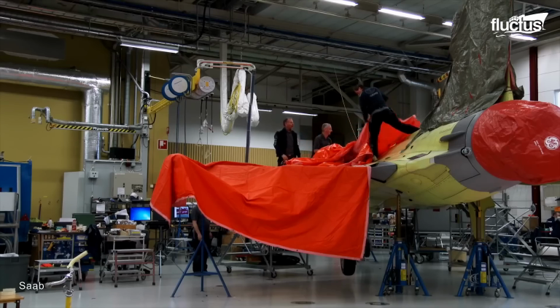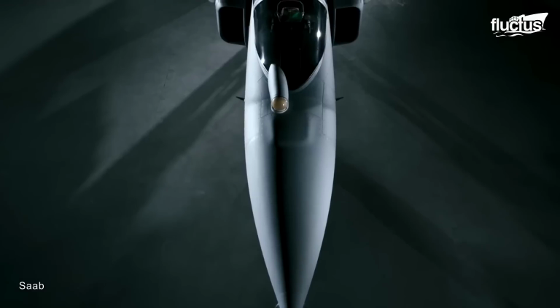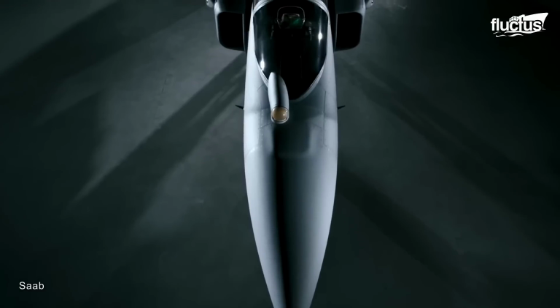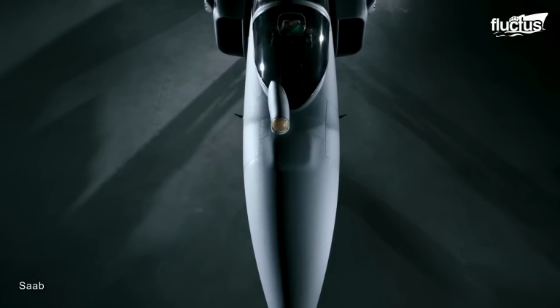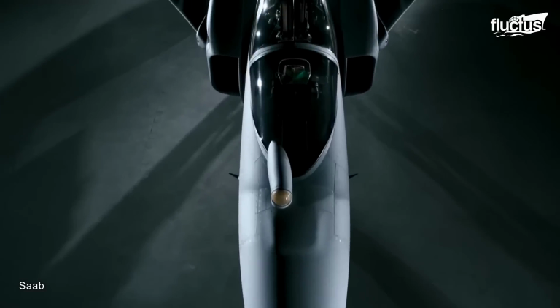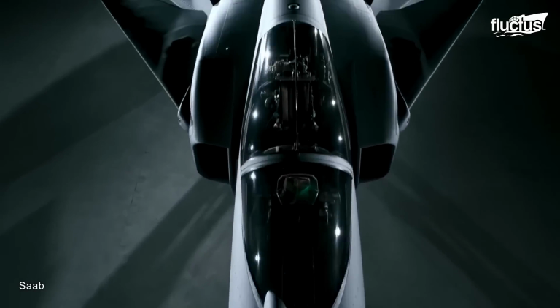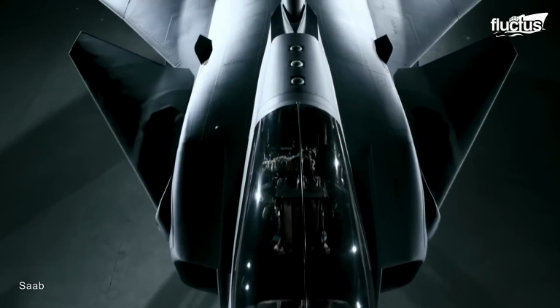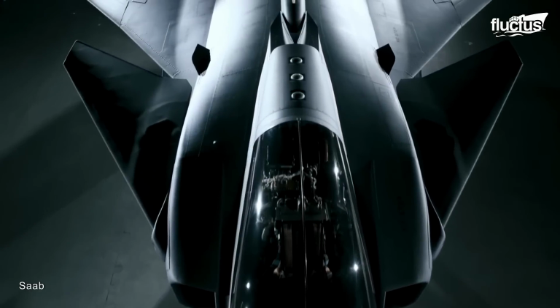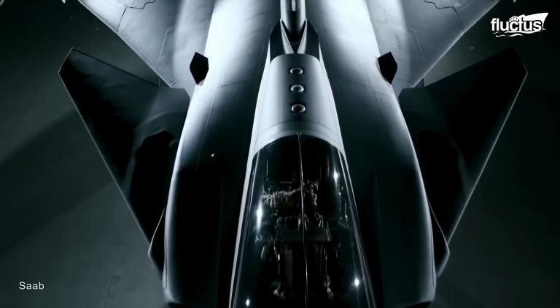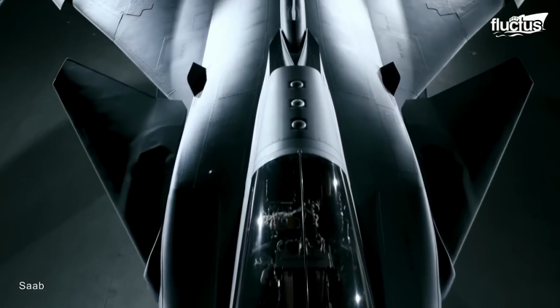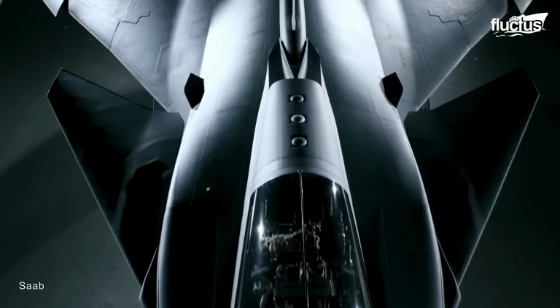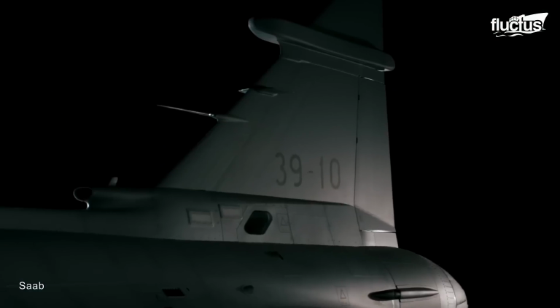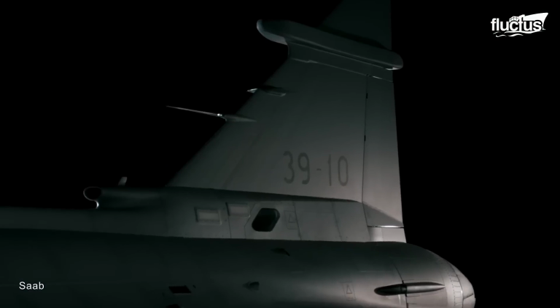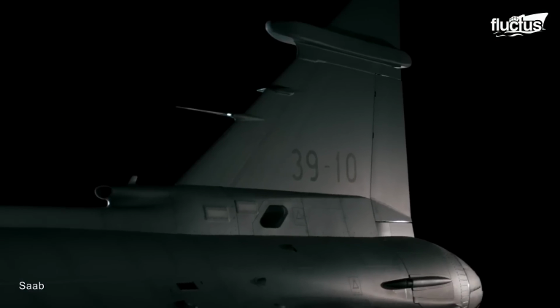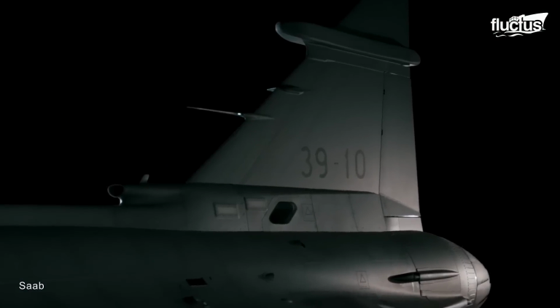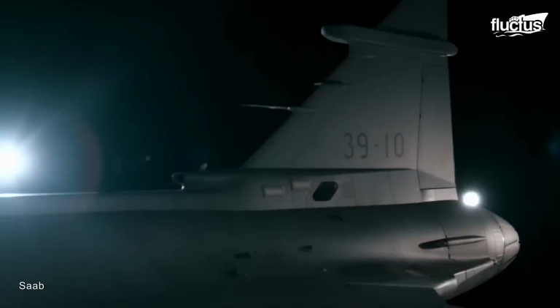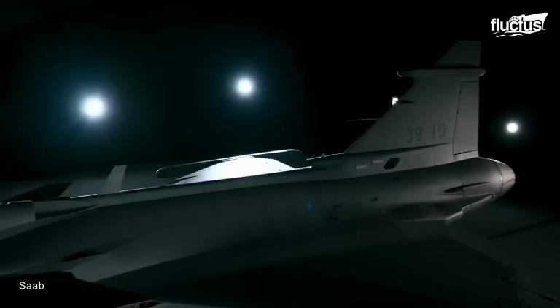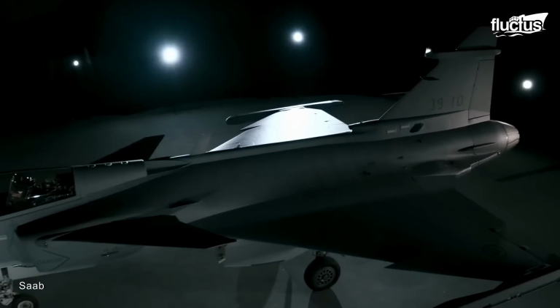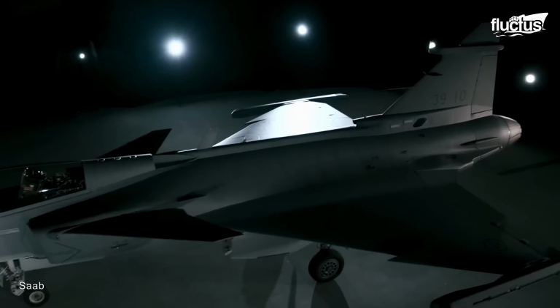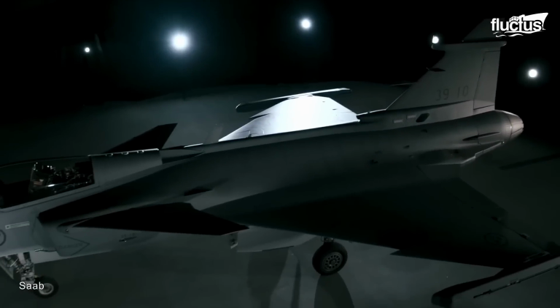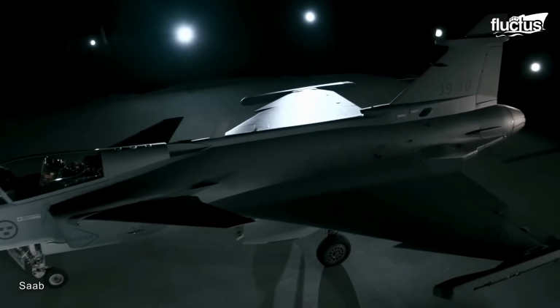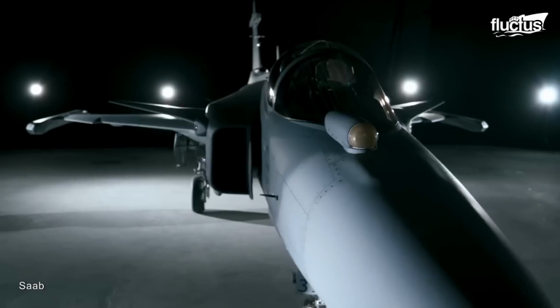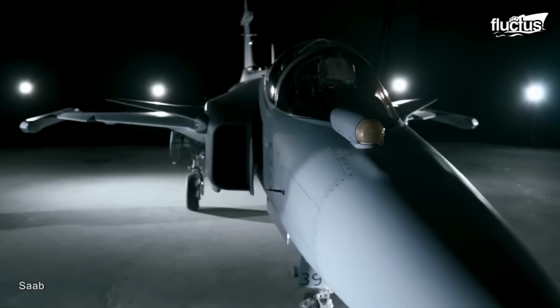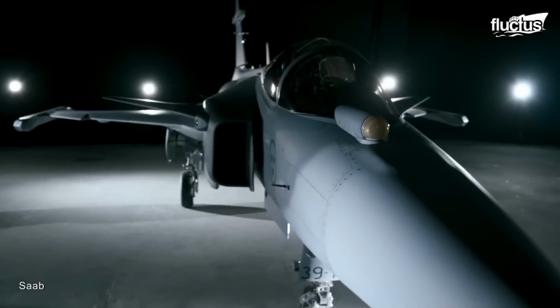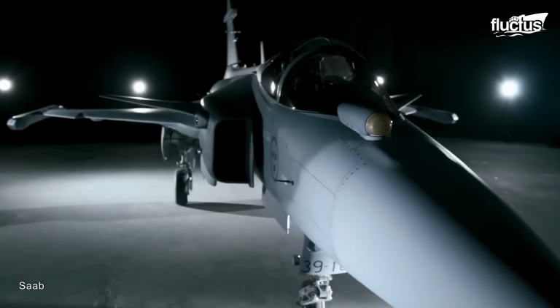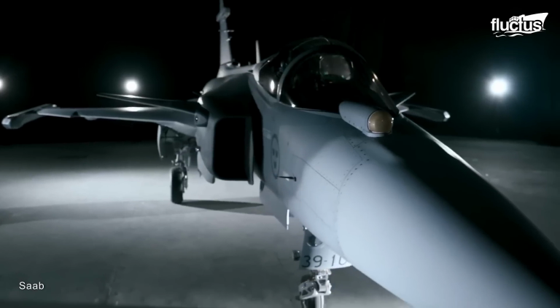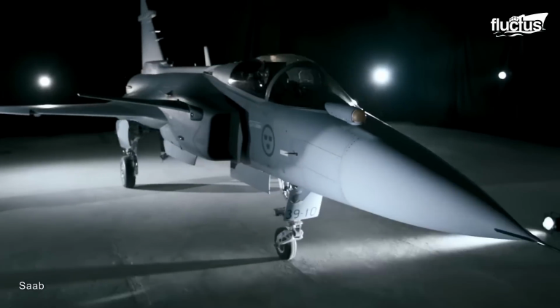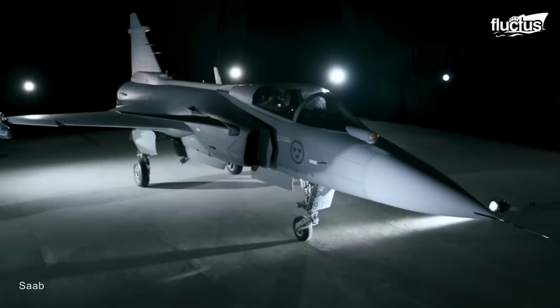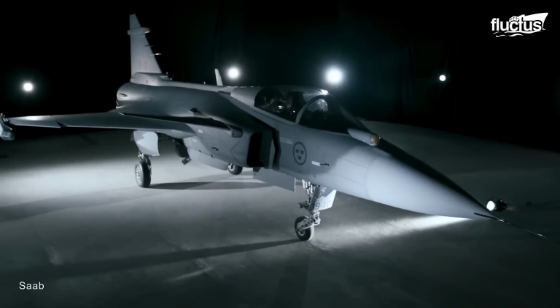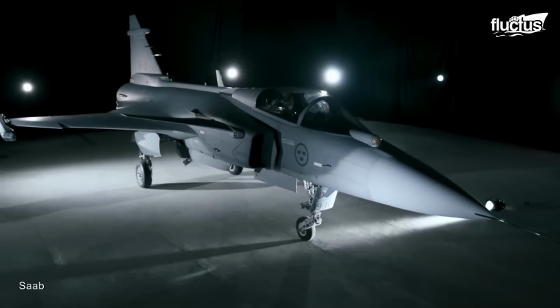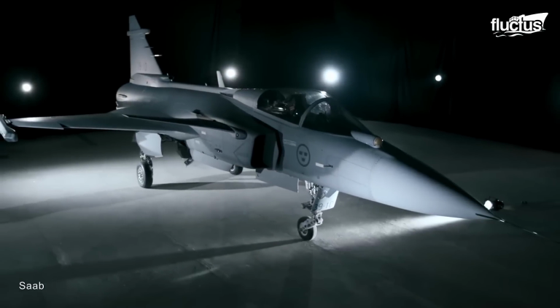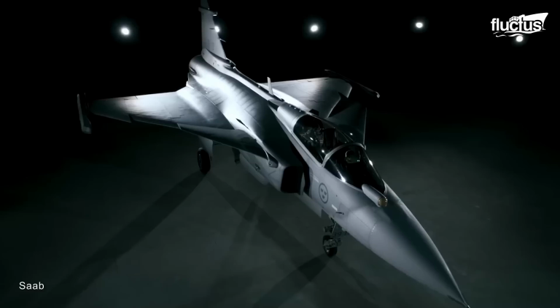The outcome of these efforts was the JAS-39 Gripen, a delta wing and canard configuration aircraft which looked like something out of a science fiction movie.